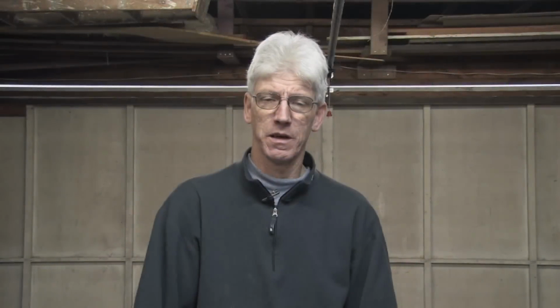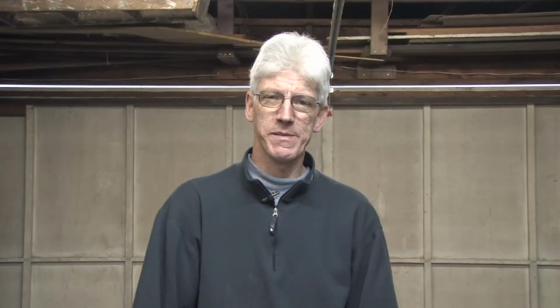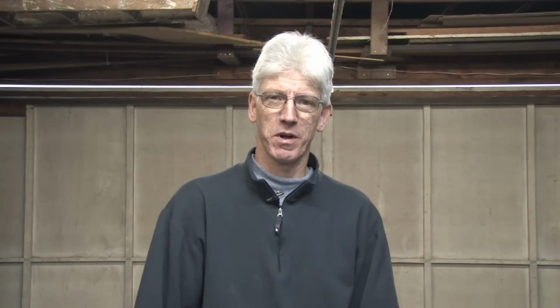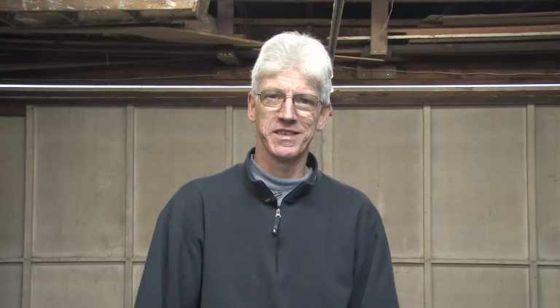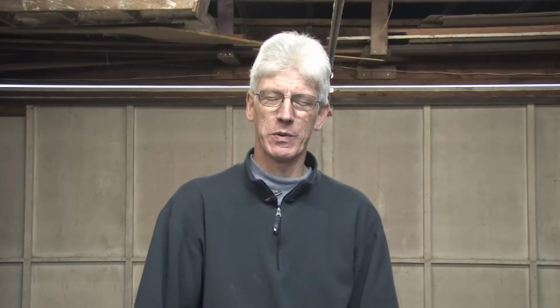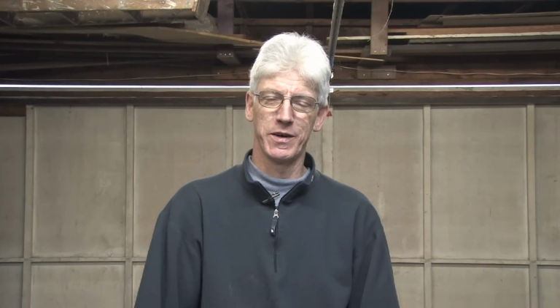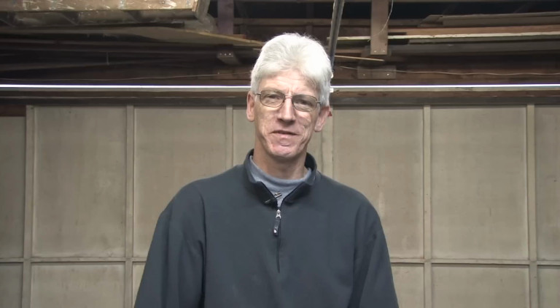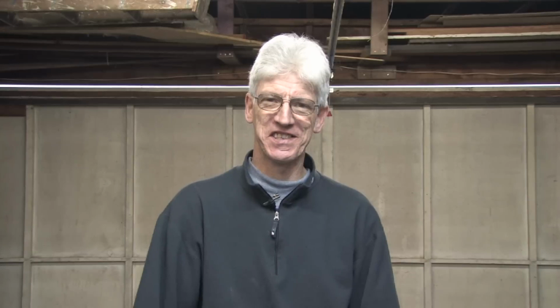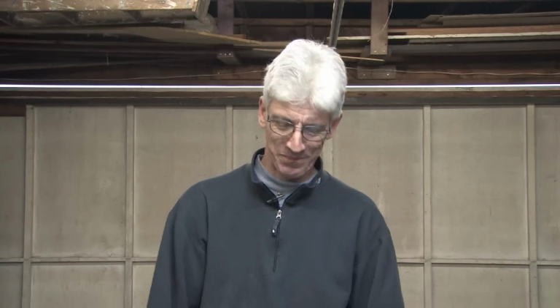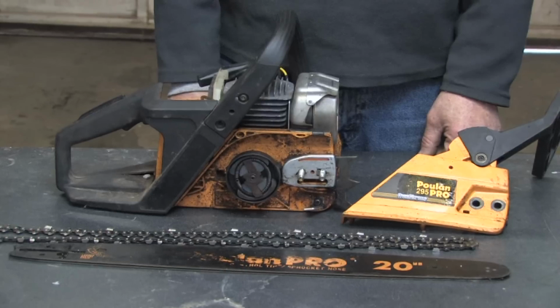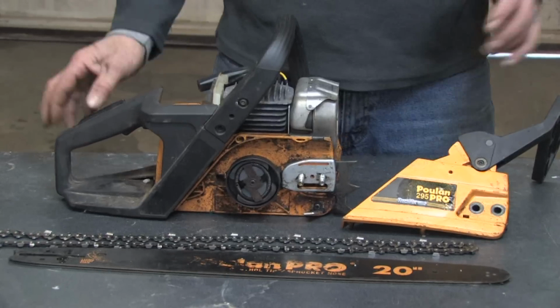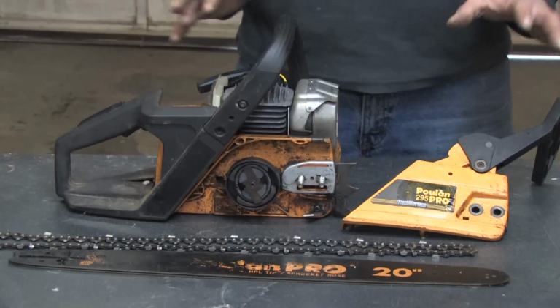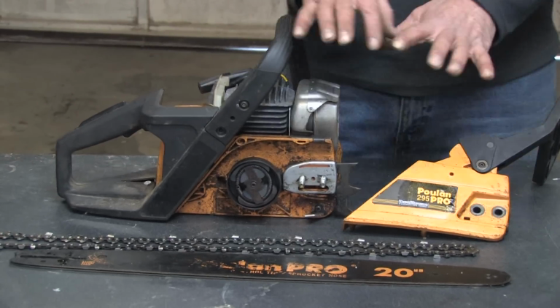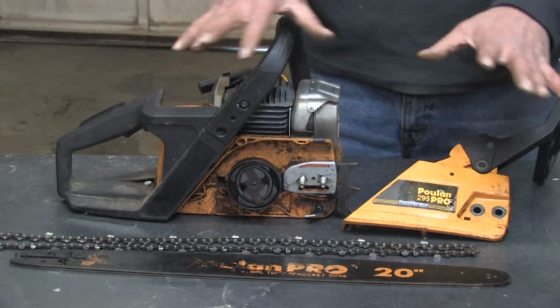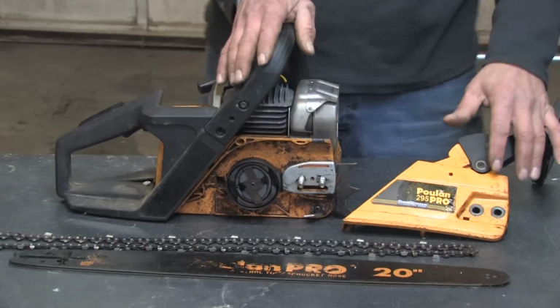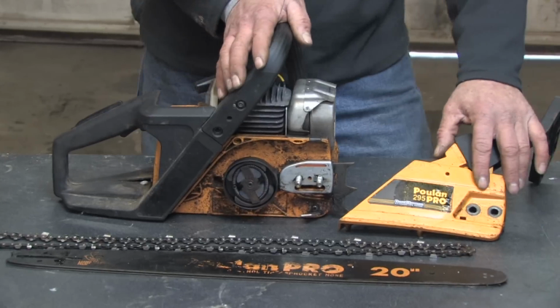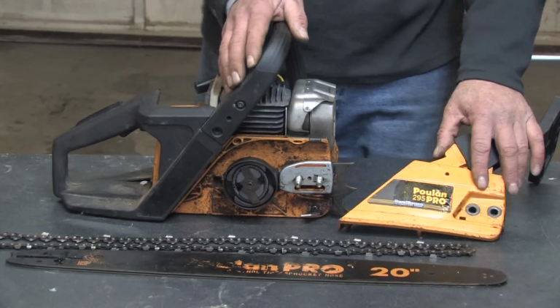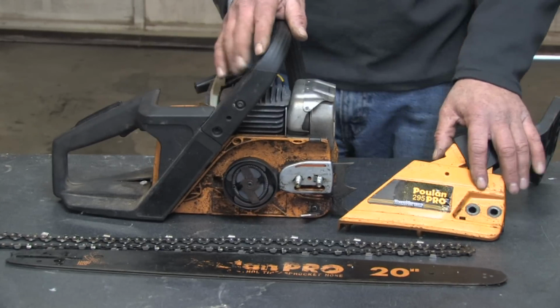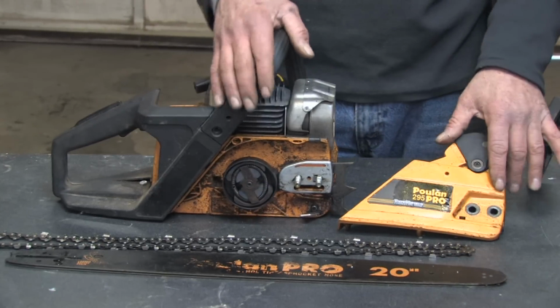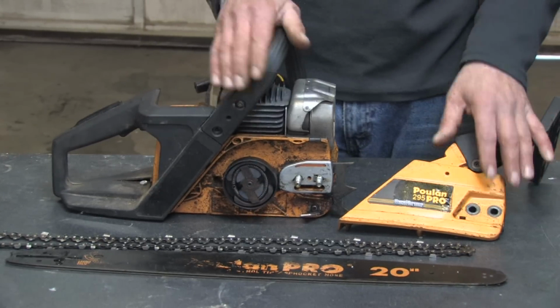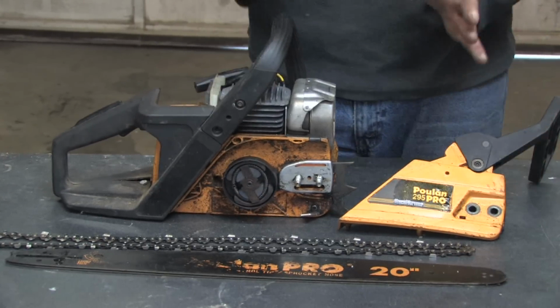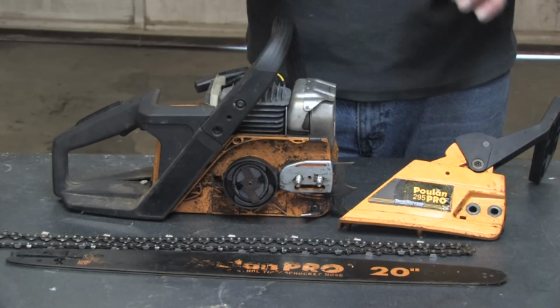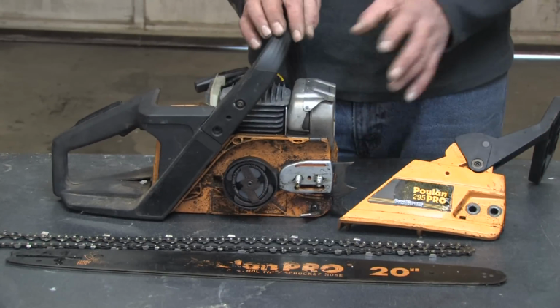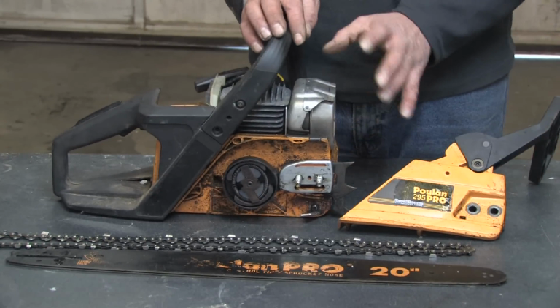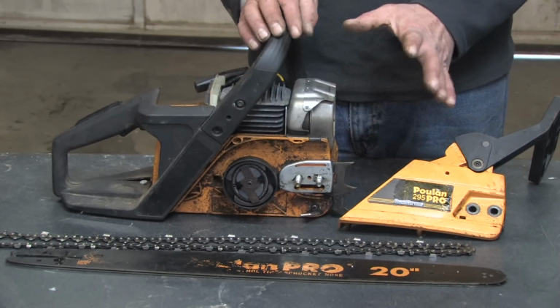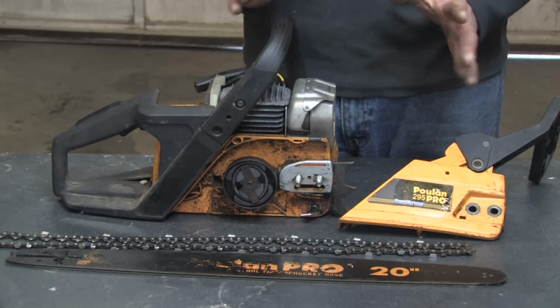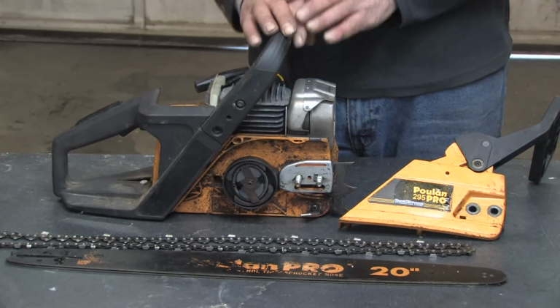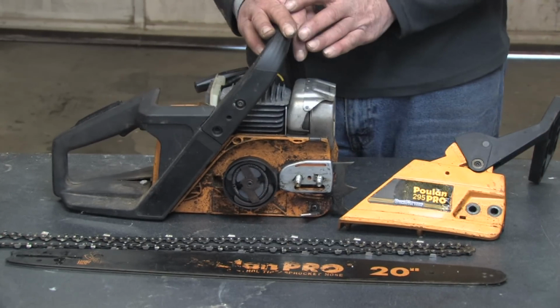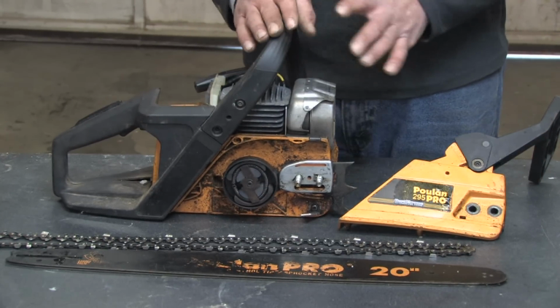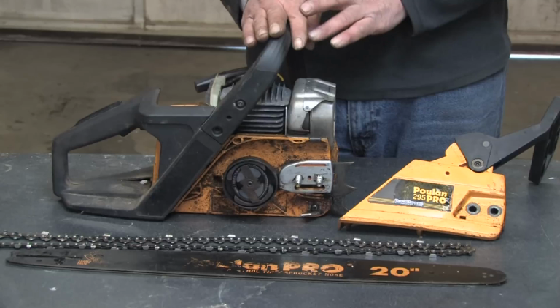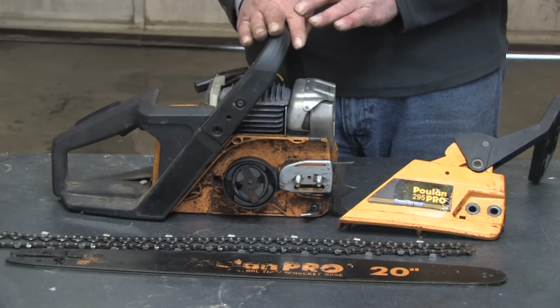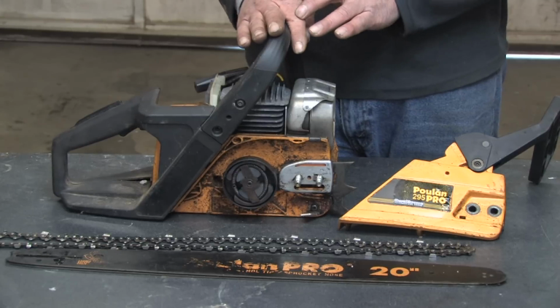Hello, my name is Mark Blocker. In this segment, we're going to cover the parts of a chainsaw. I've got a chainsaw broken down here so I can demonstrate it easily. There are a lot of parts to a chainsaw, so I'm just going to briefly touch off on some of the major parts.